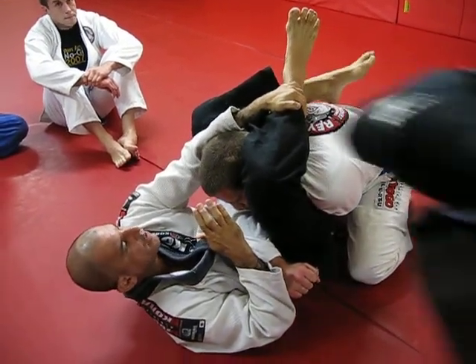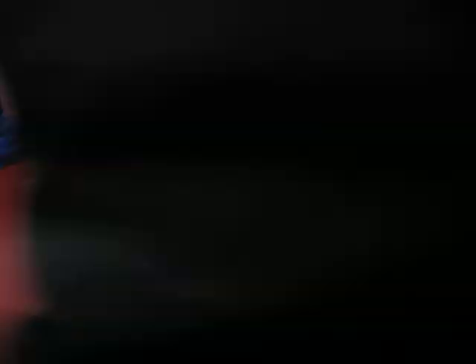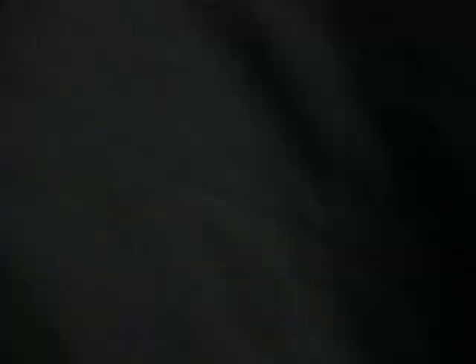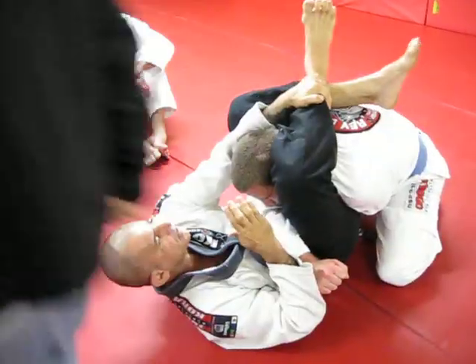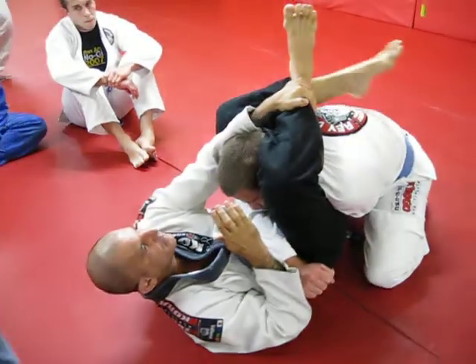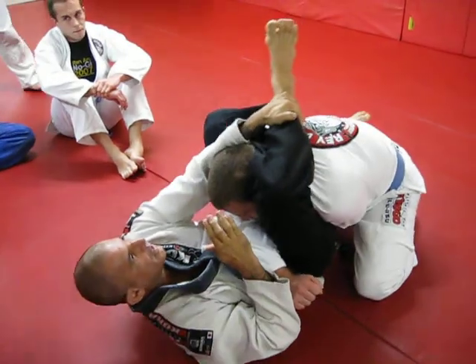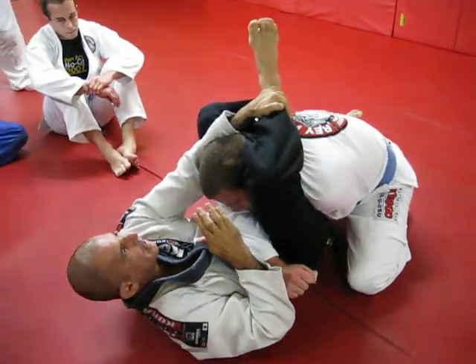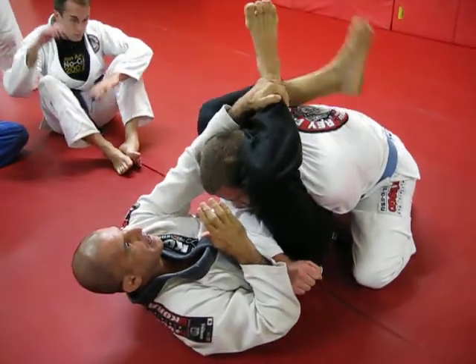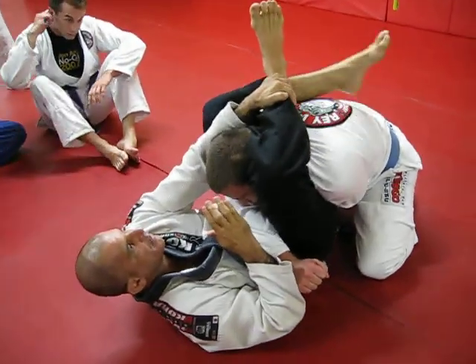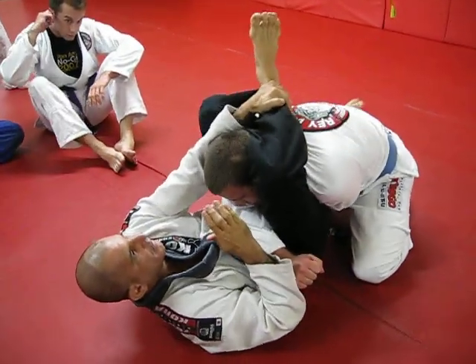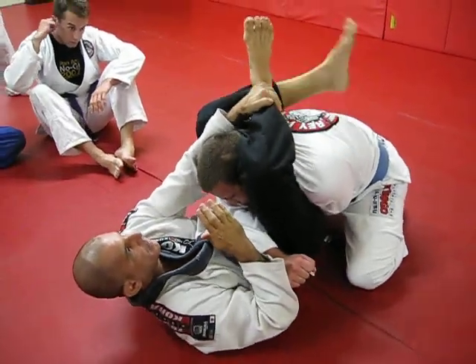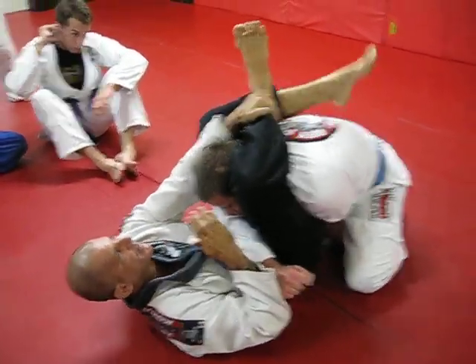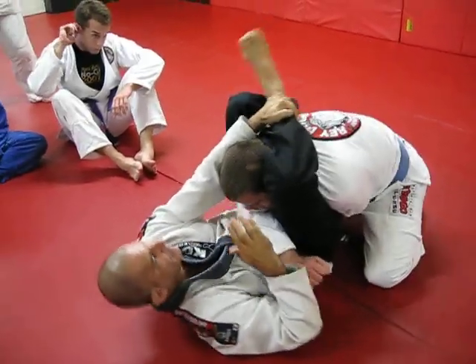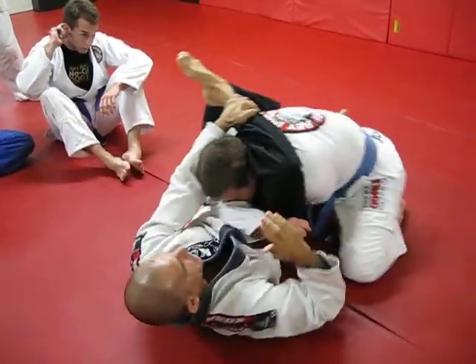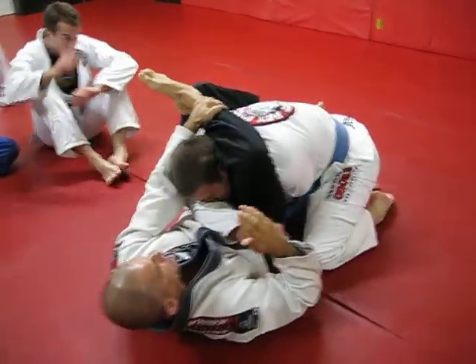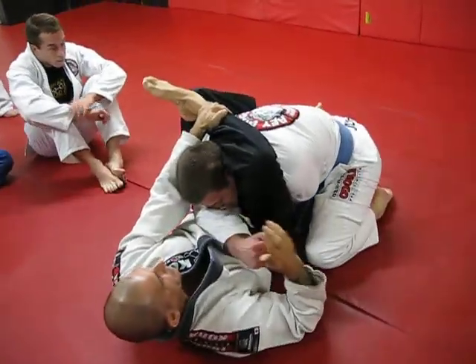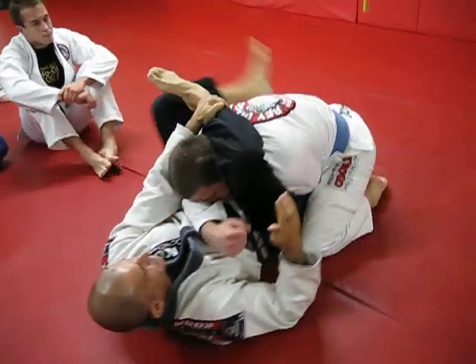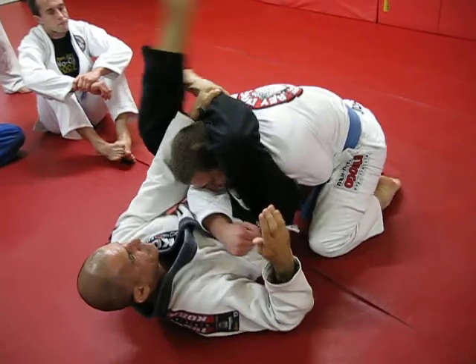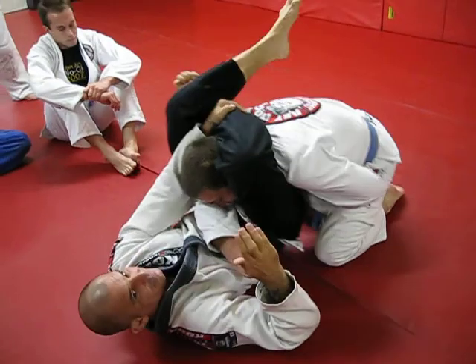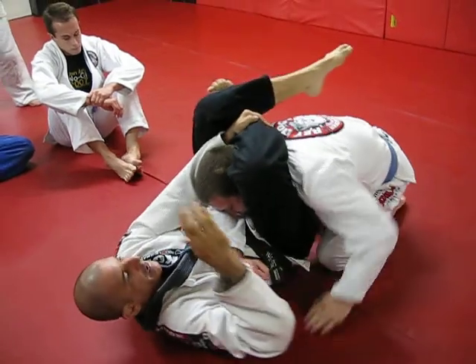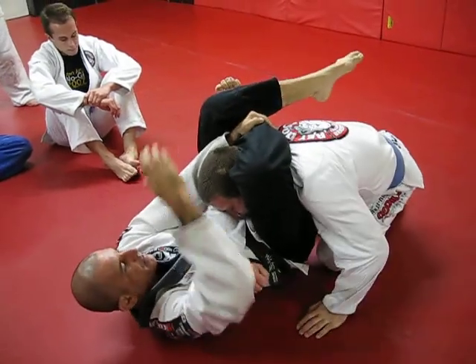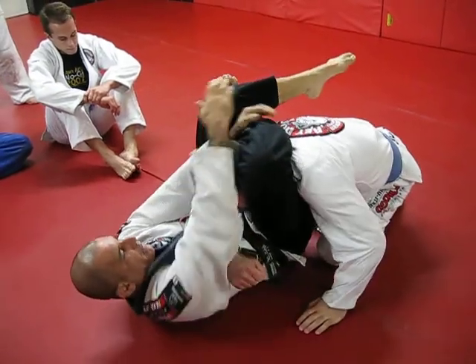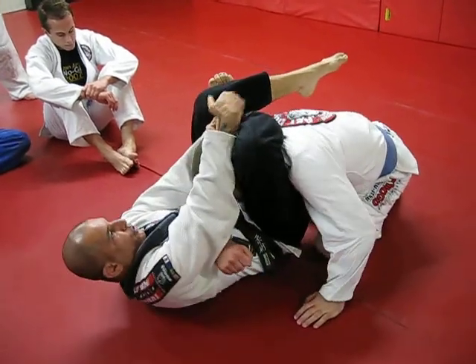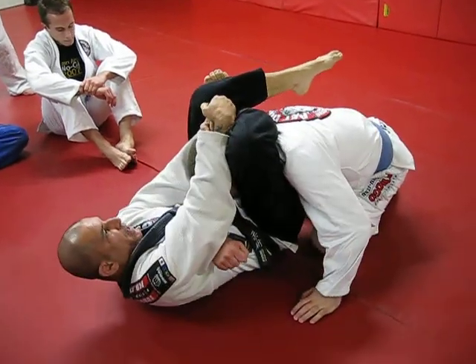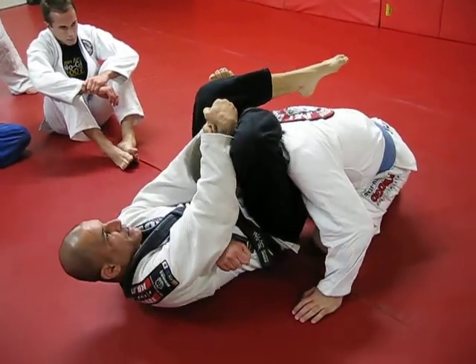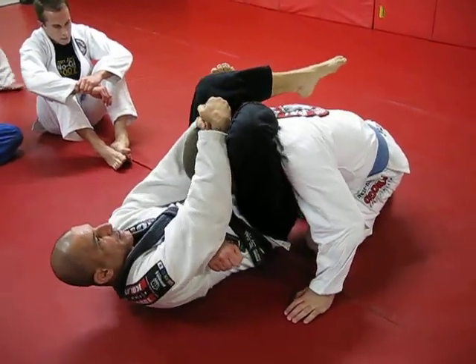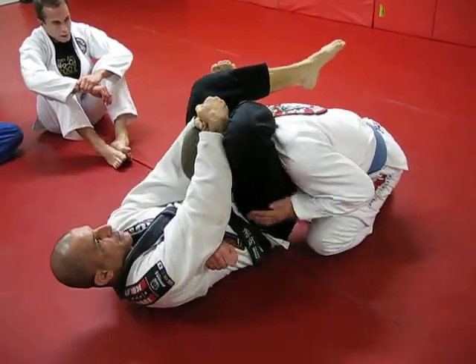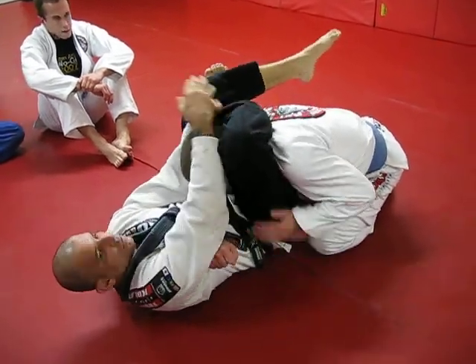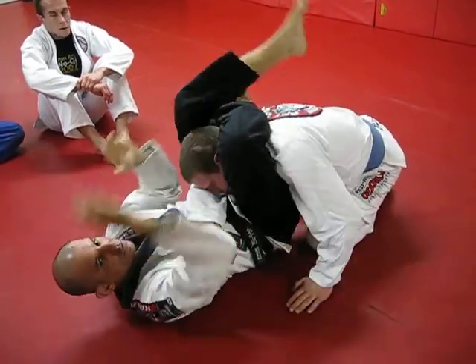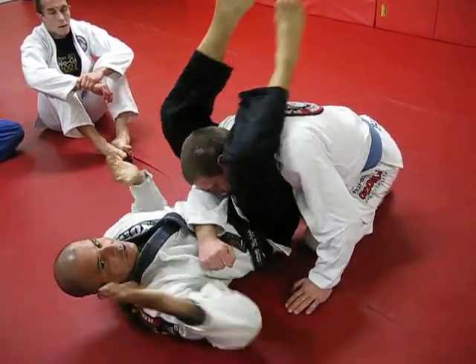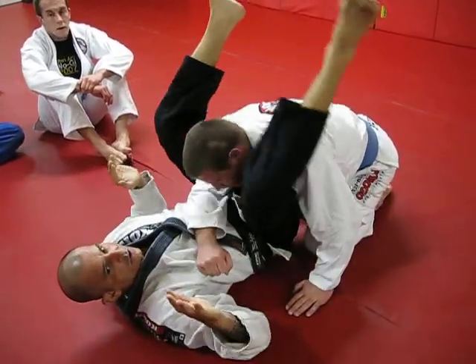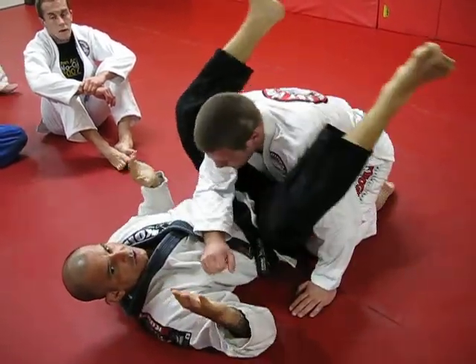From here, I just play here. Left. Tight. Two hands.